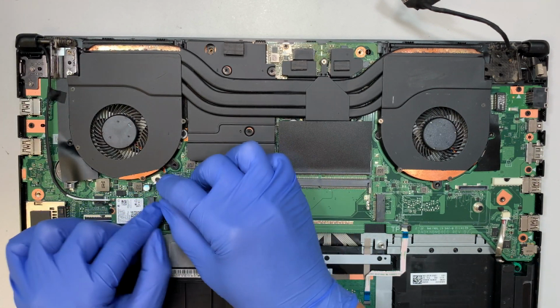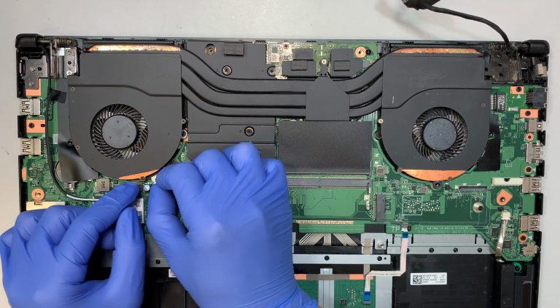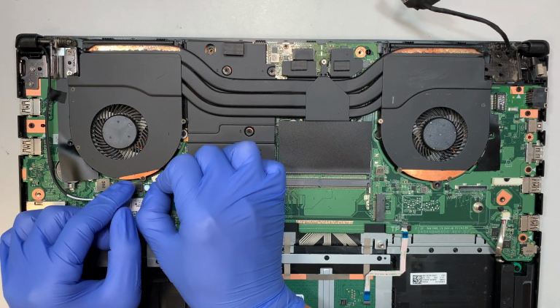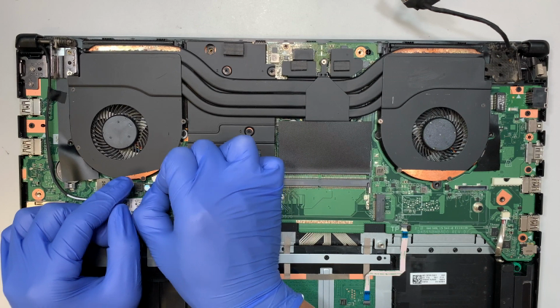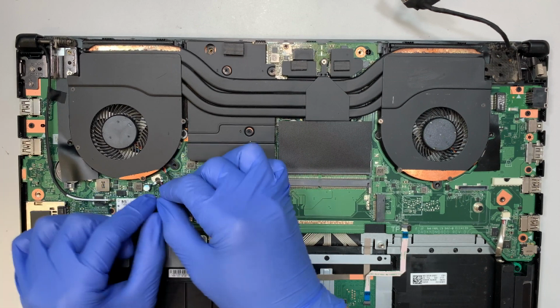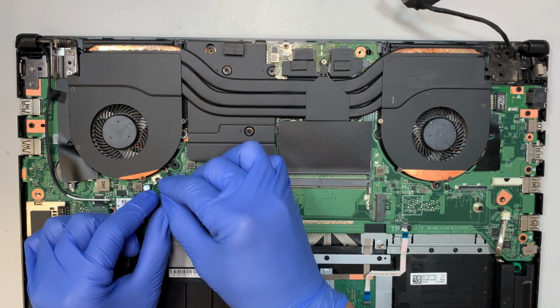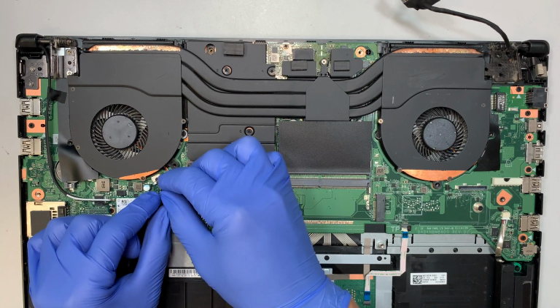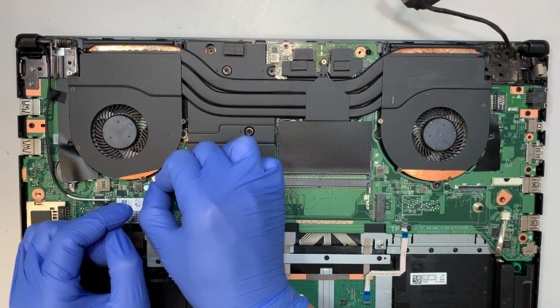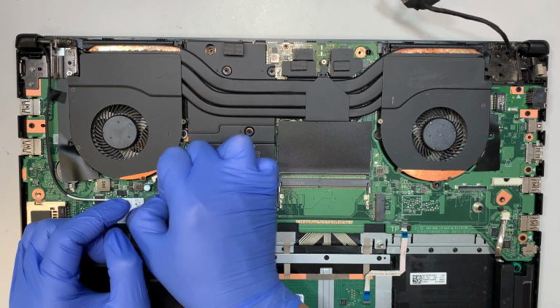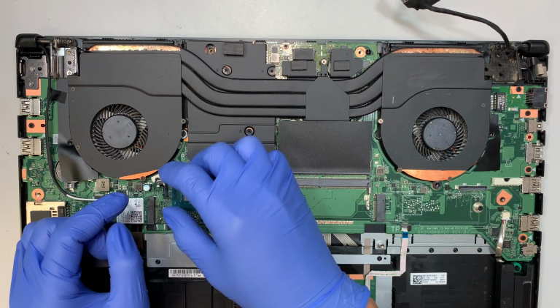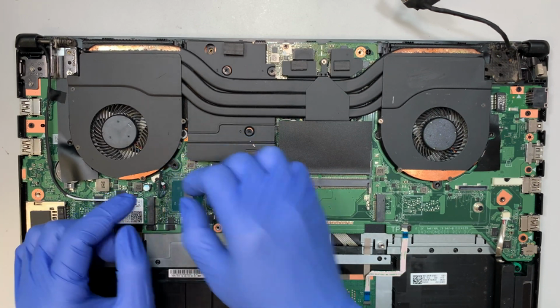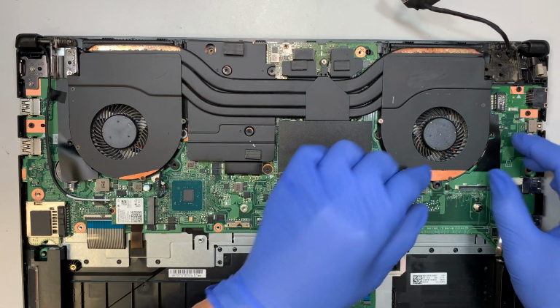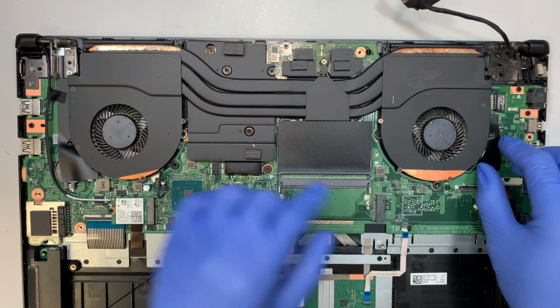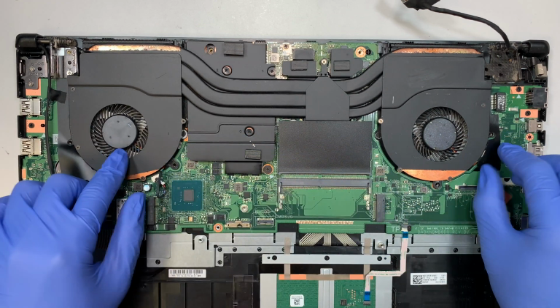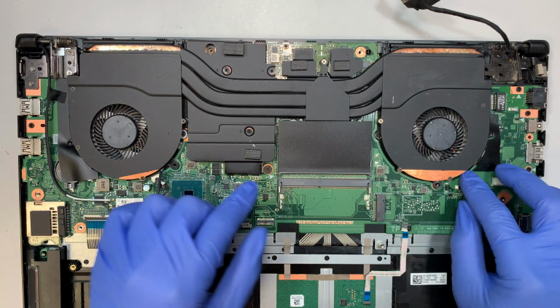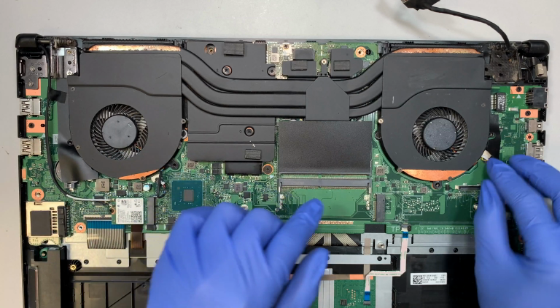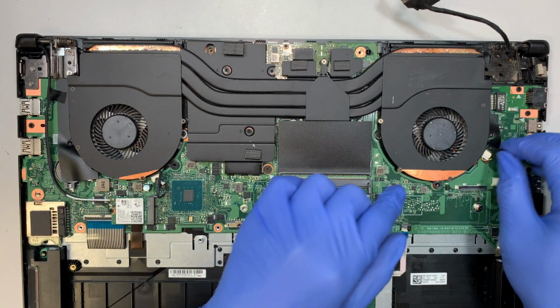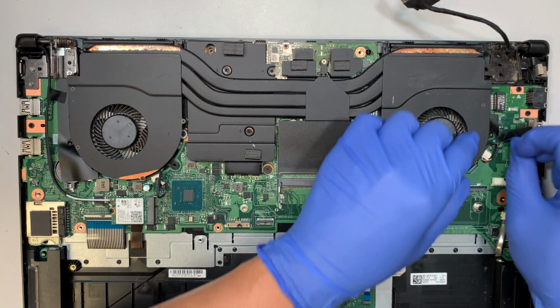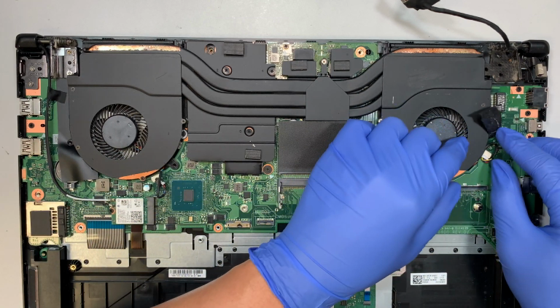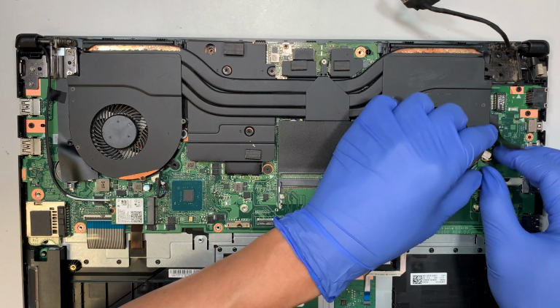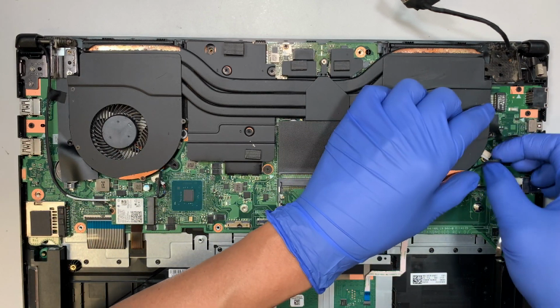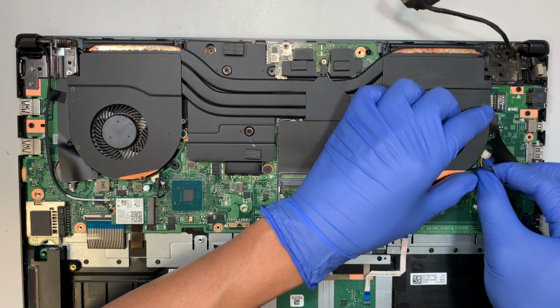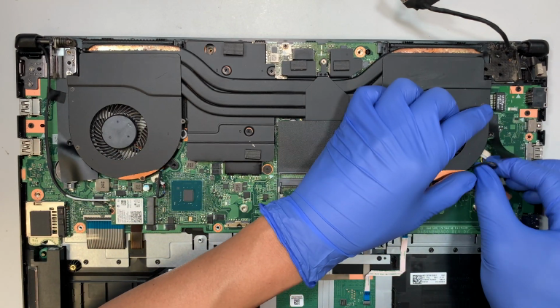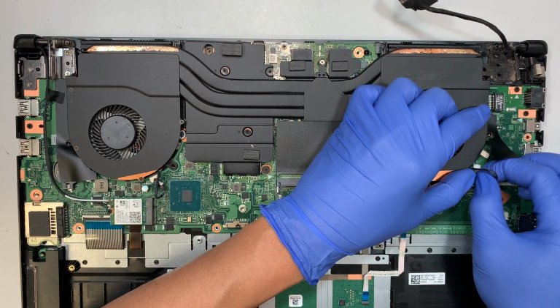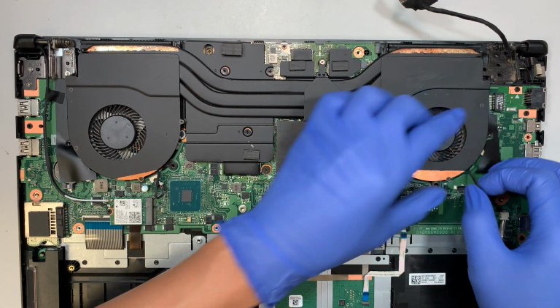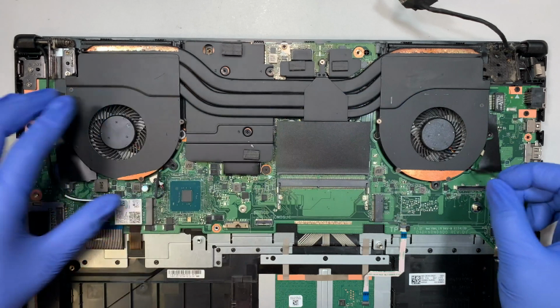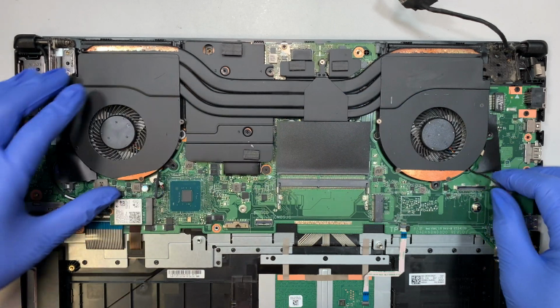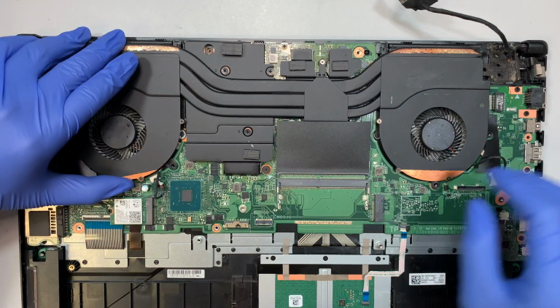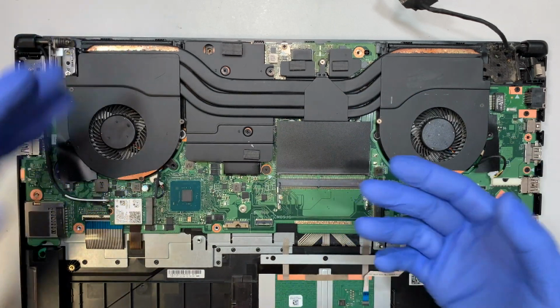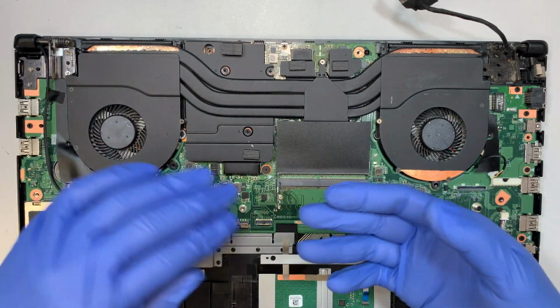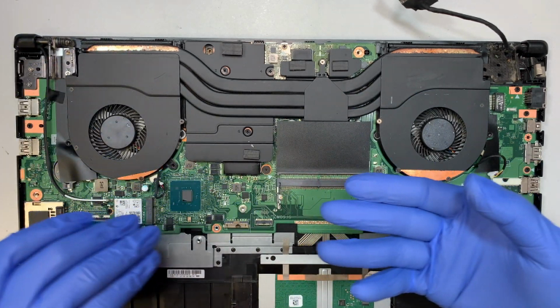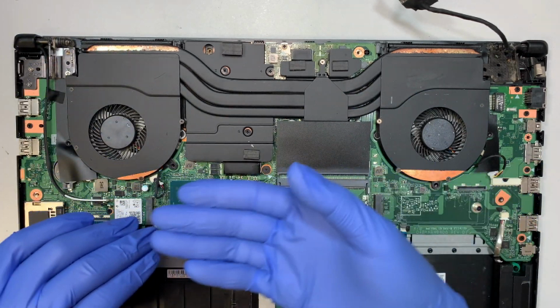To disconnect the CPU fan, just slide the connector down on the left fan and the right fan as well. You can just slide the connector down — there's no securing clip or anything, it just slides in.